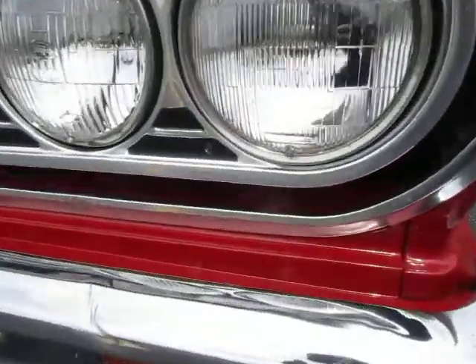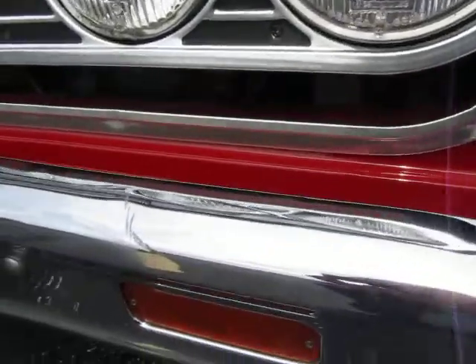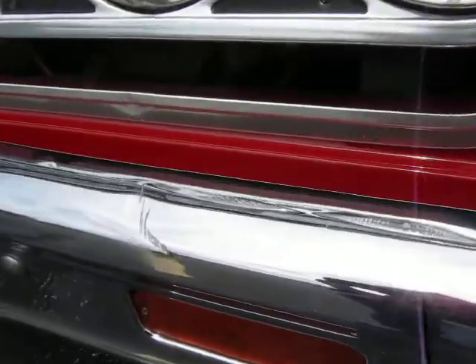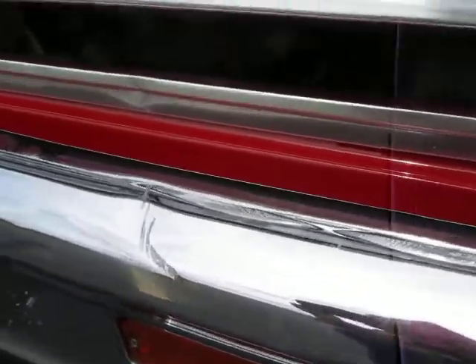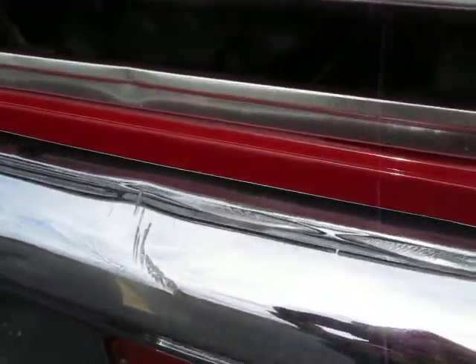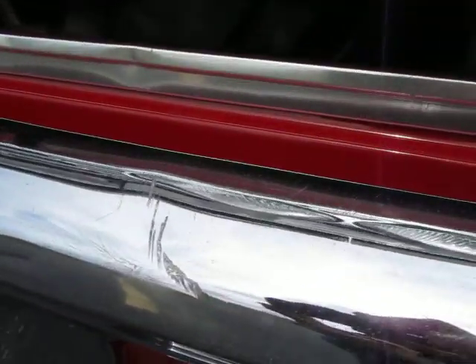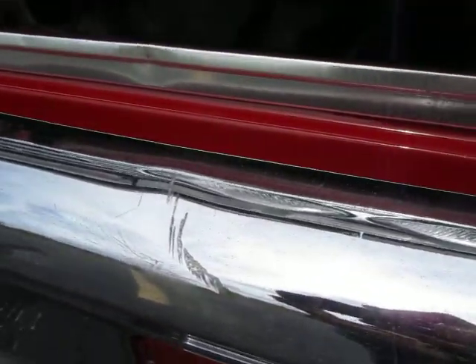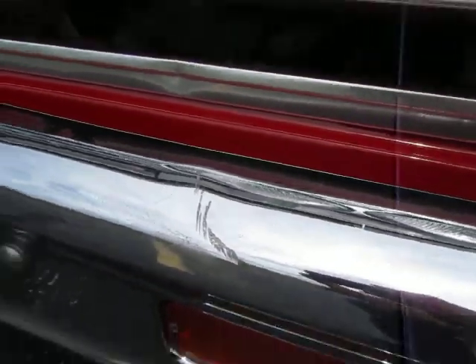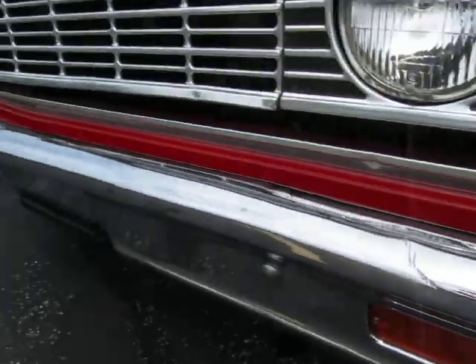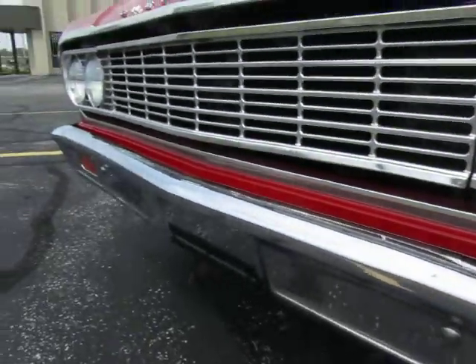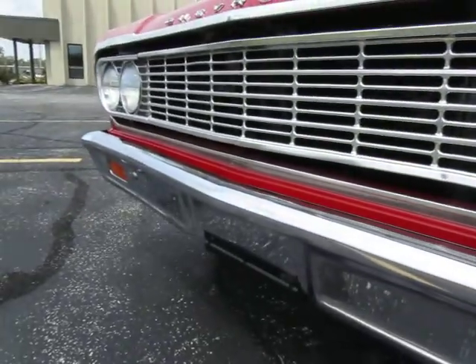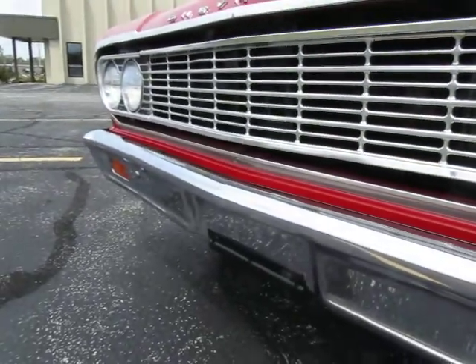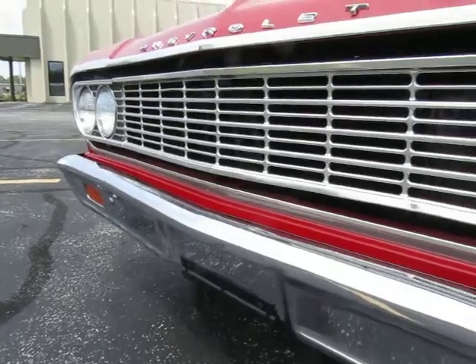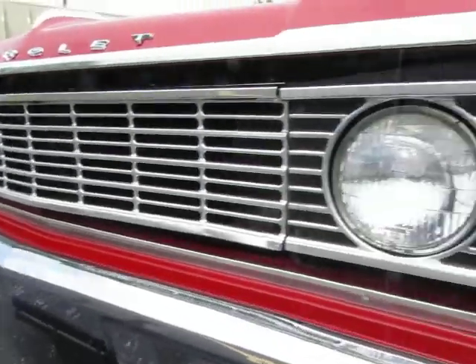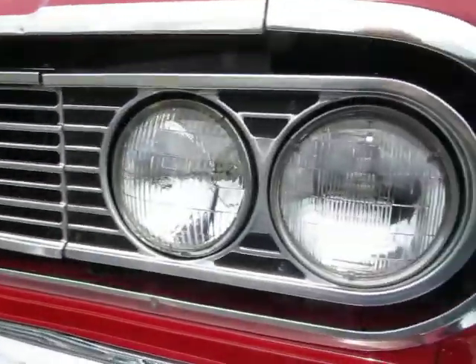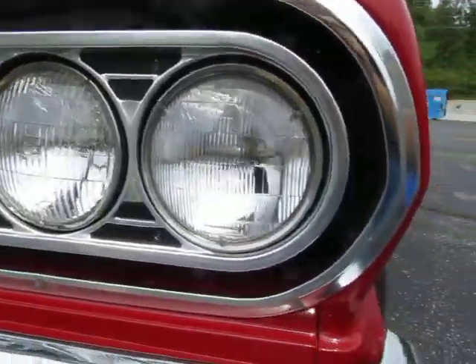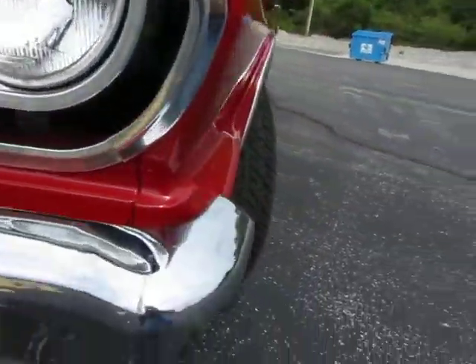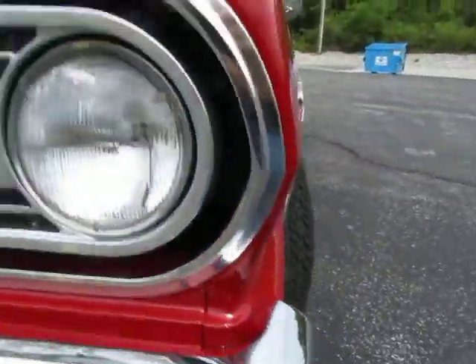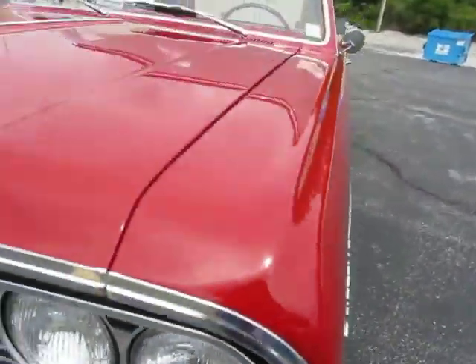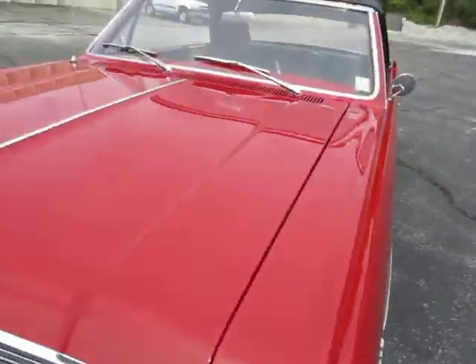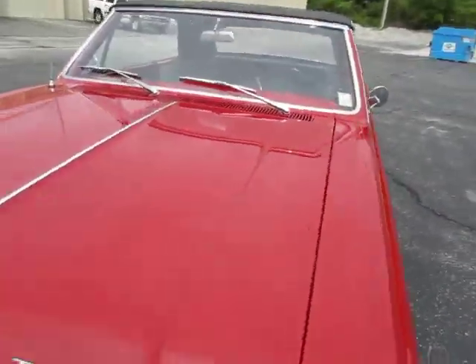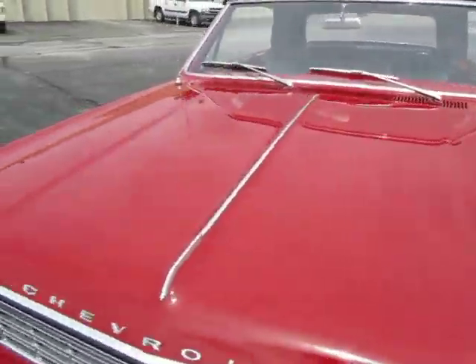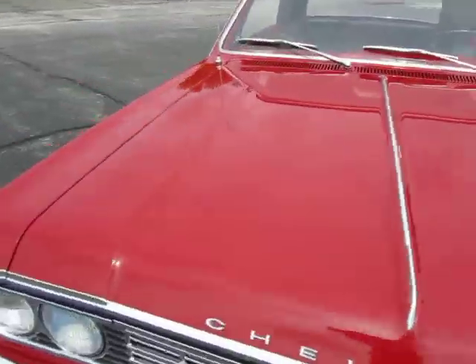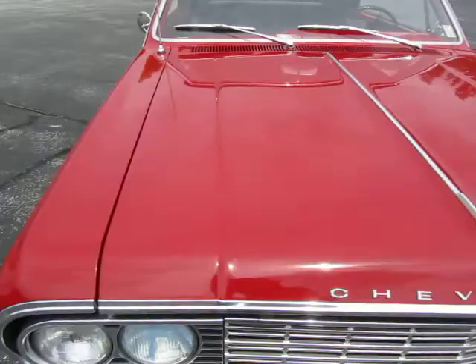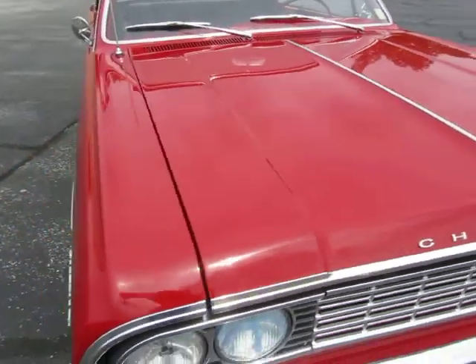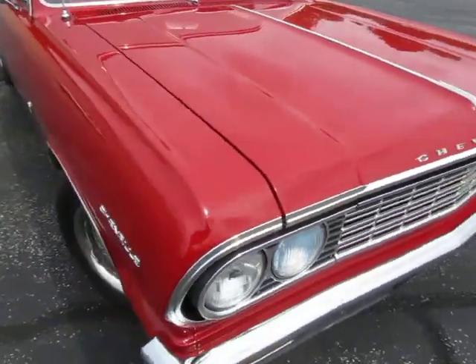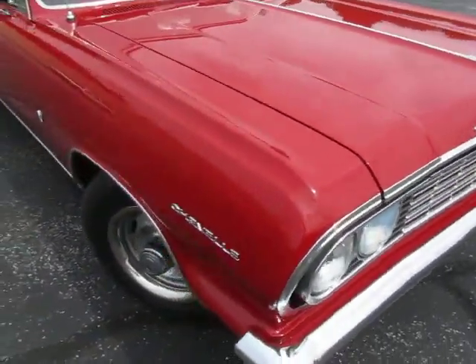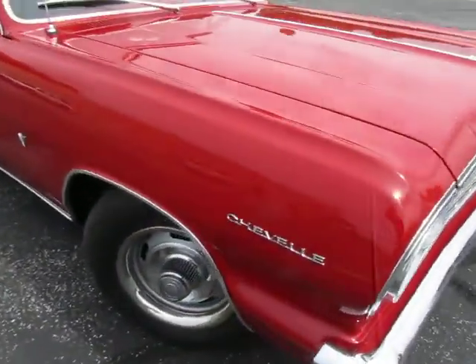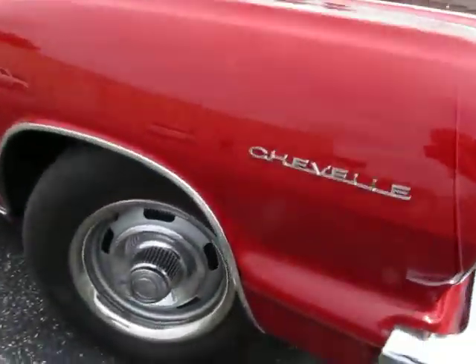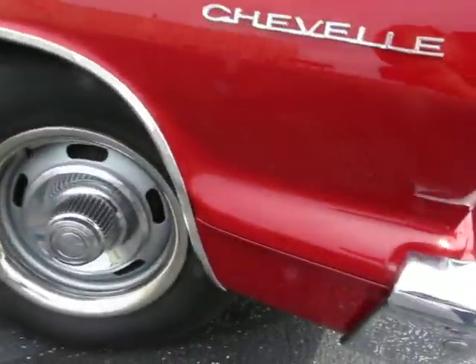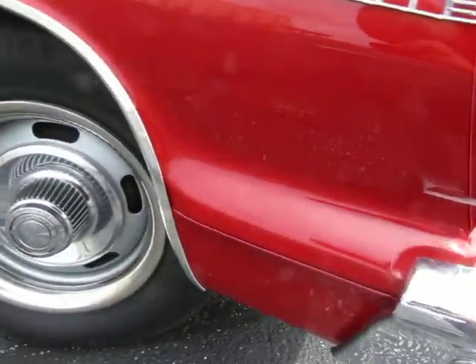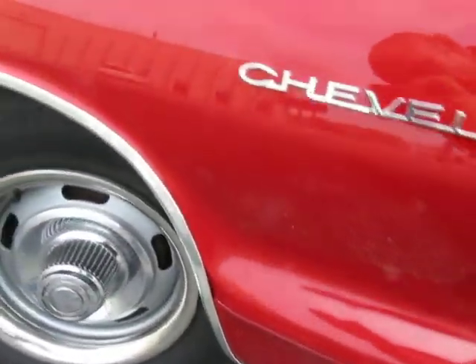I want to show you this chrome. Can you guys take a look at that? I've got one little scuff in this chrome — other than that, the chrome on this vehicle is excellent. Everything's looking great on this car. All the emblems, all the trim — everything's looking exactly like it's supposed to look.